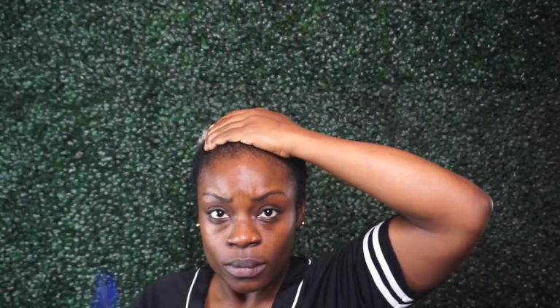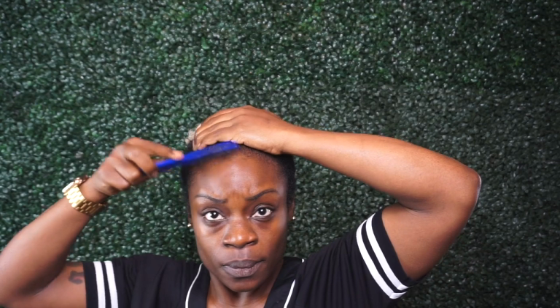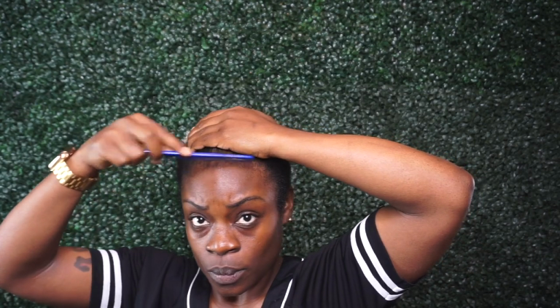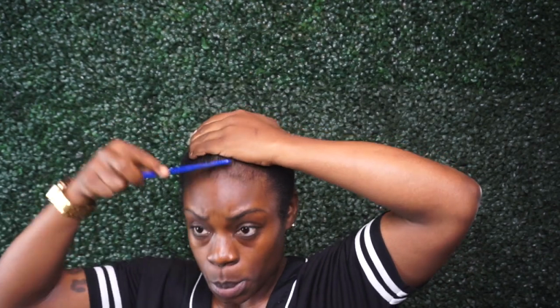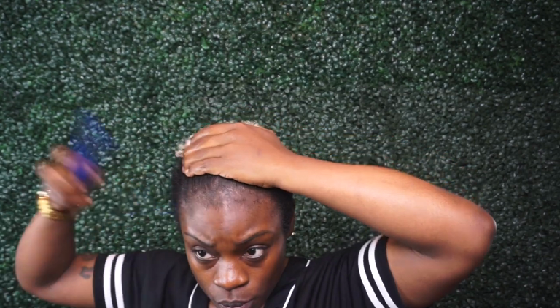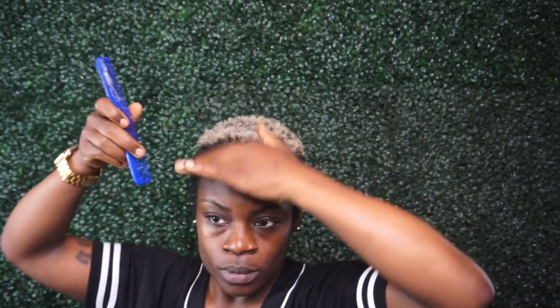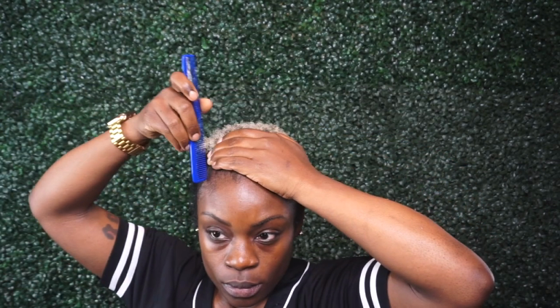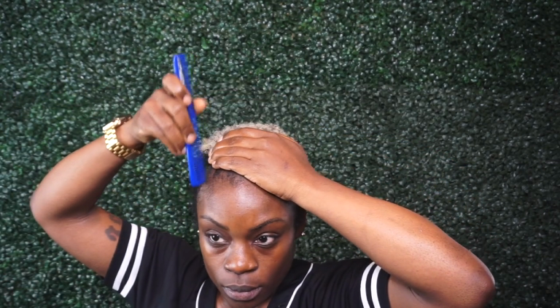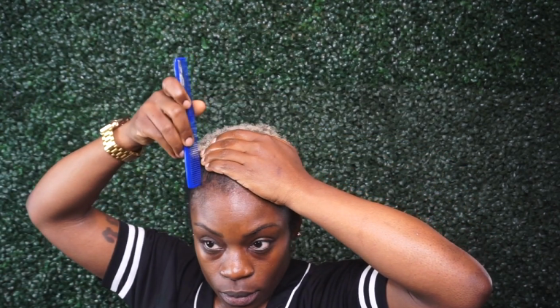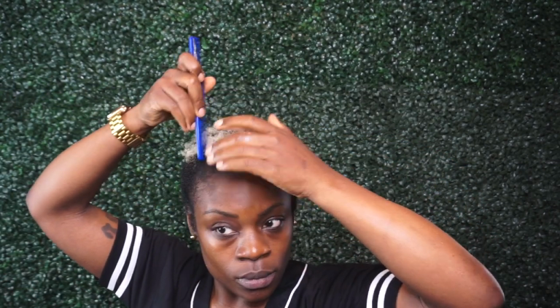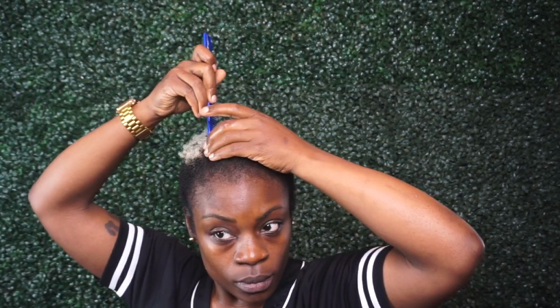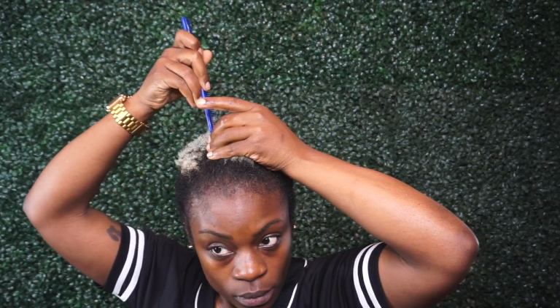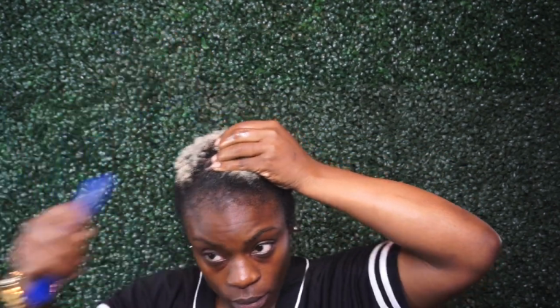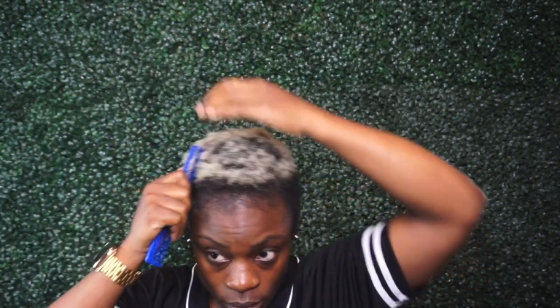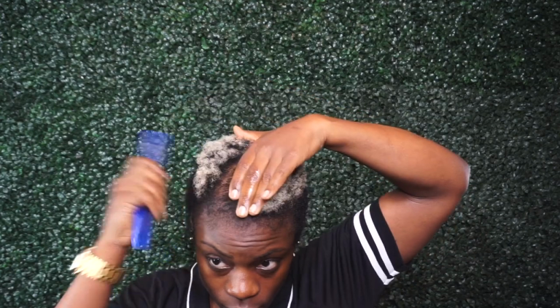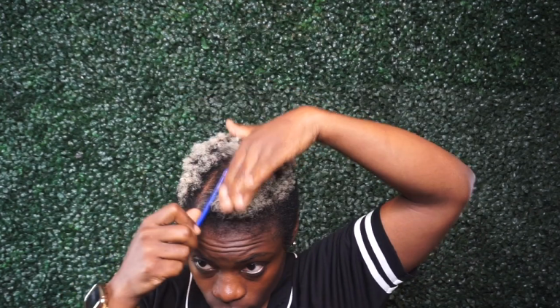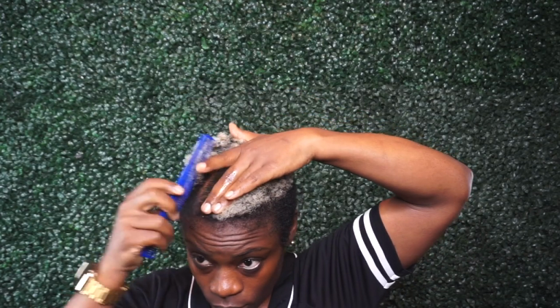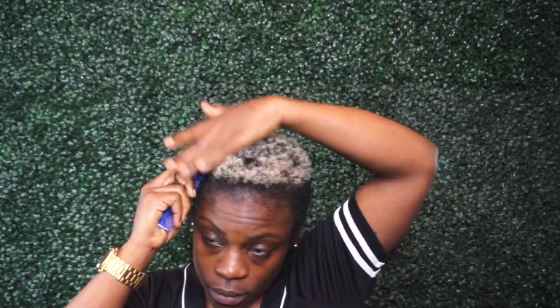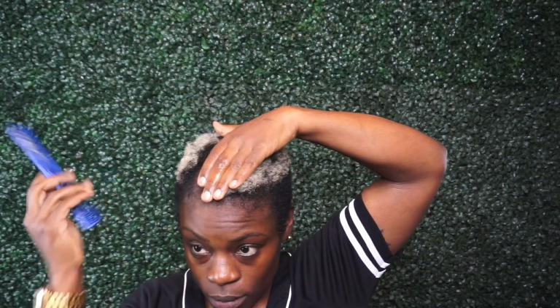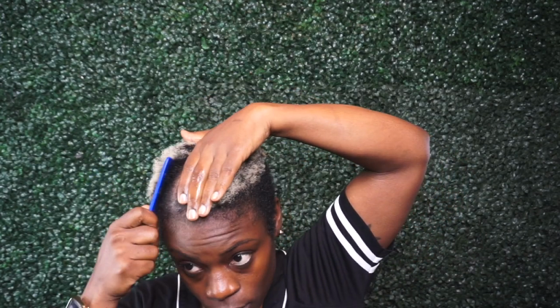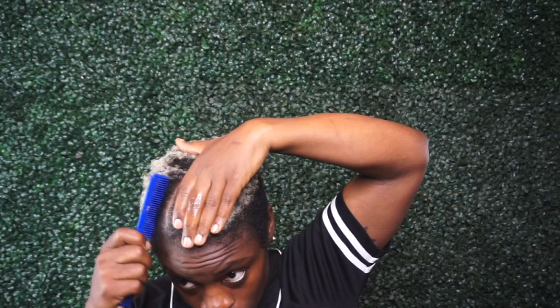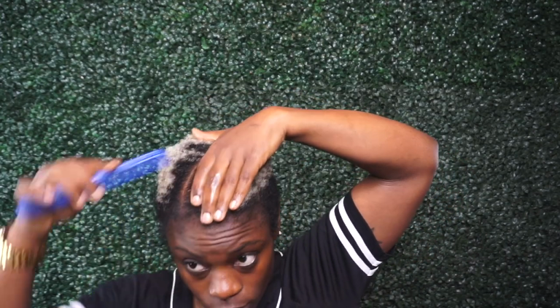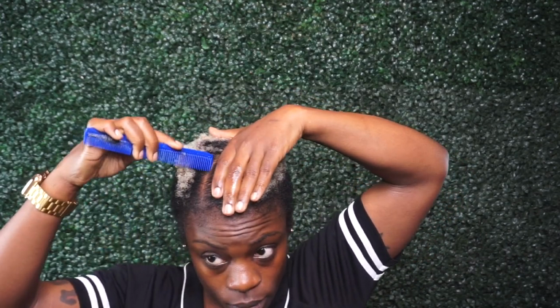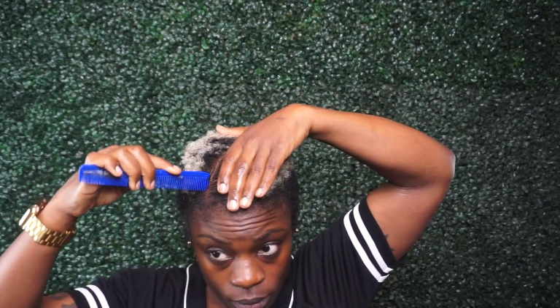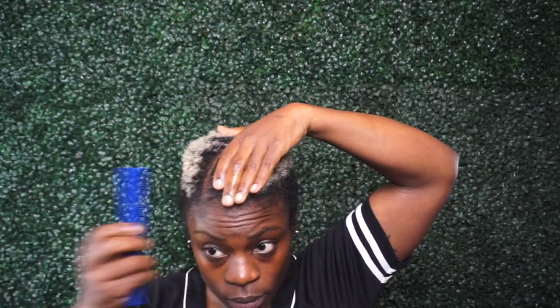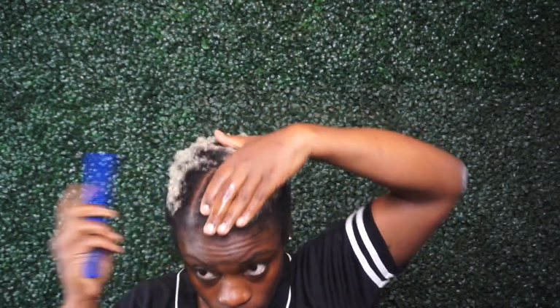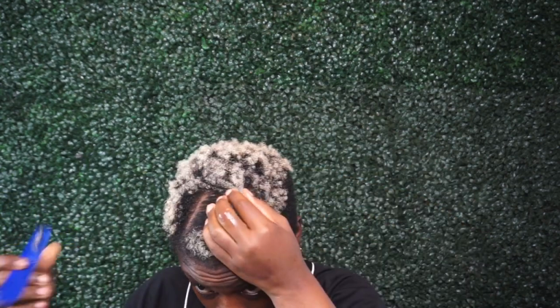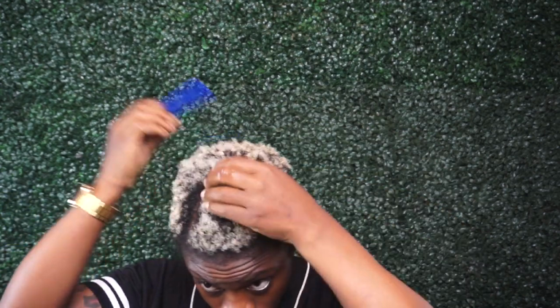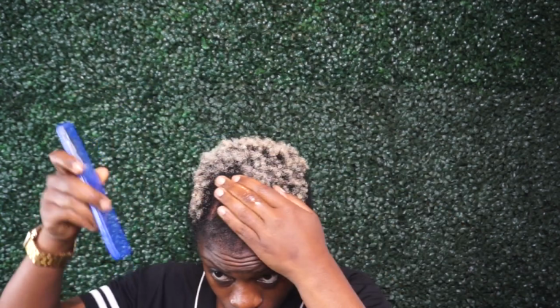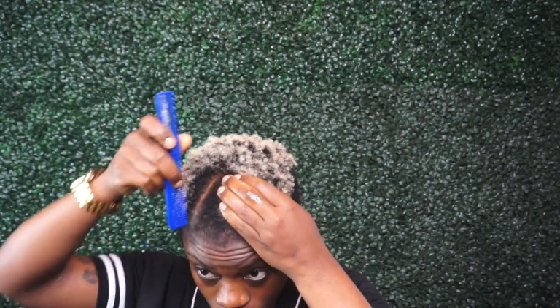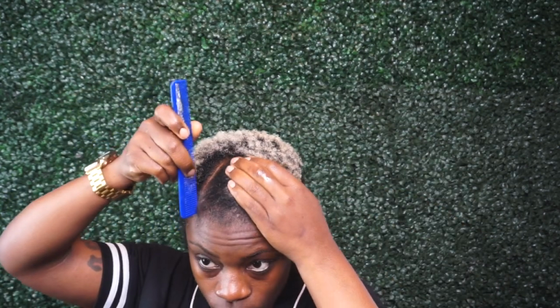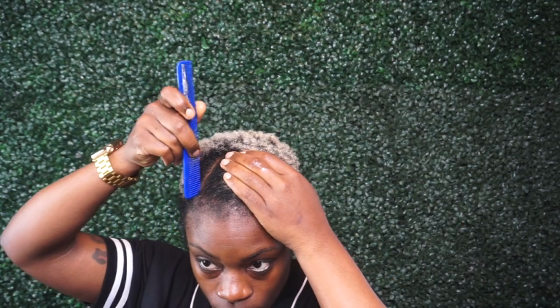I'm starting off by taking out a little bit of my edges so I can have those for the end, and then I'm going in and parting off a triangular section of my hair to start the Bantu knots.